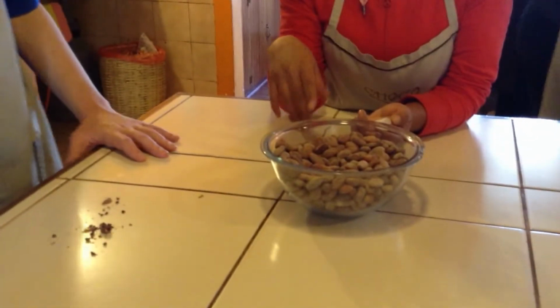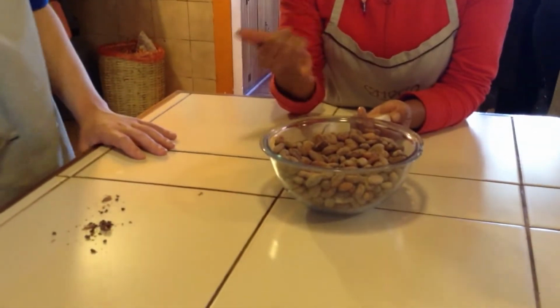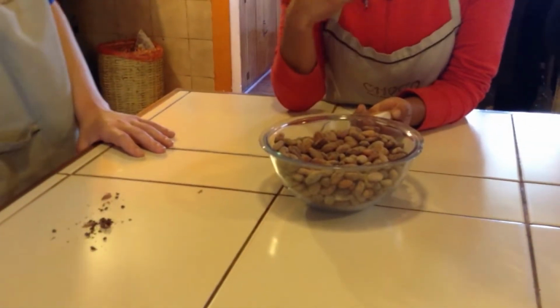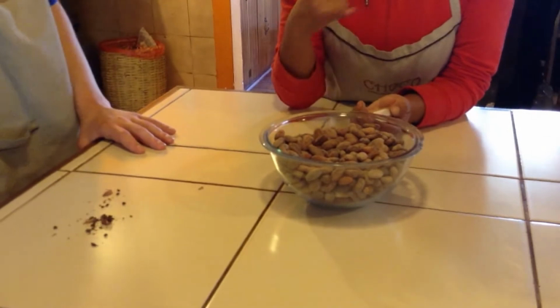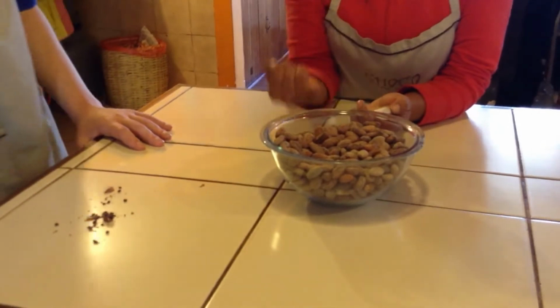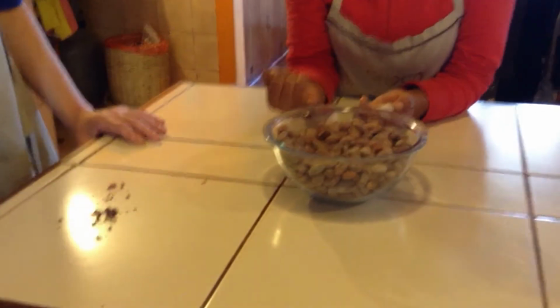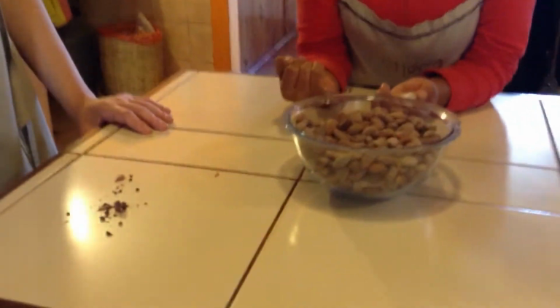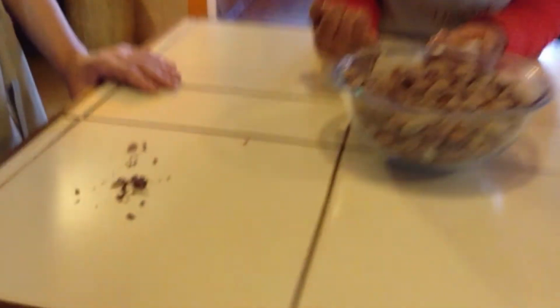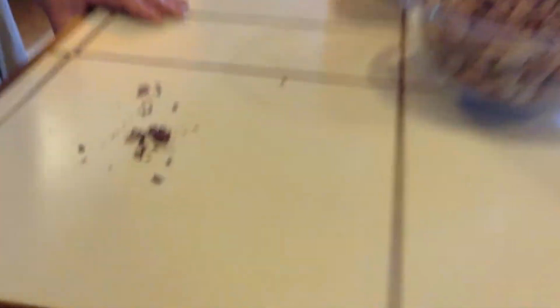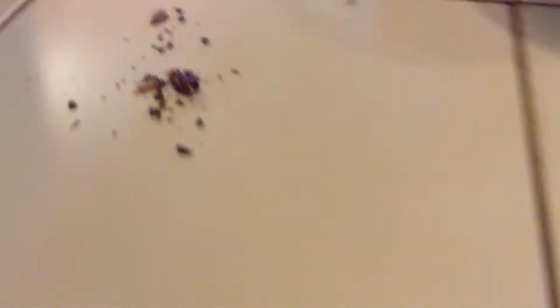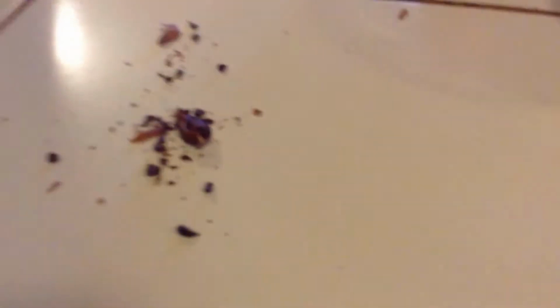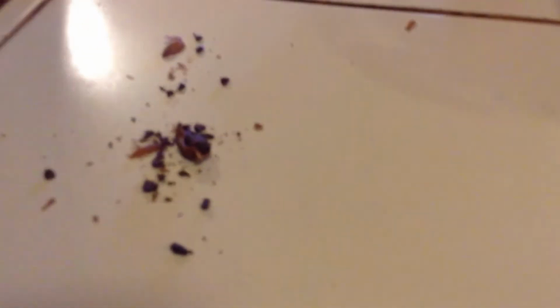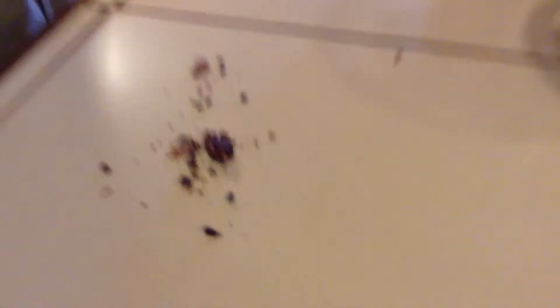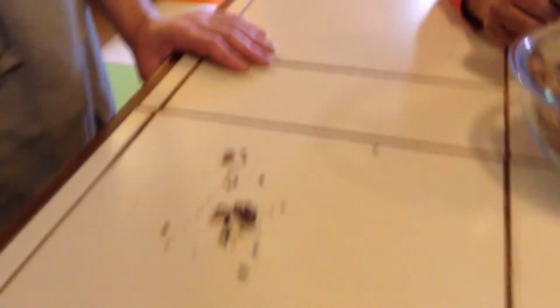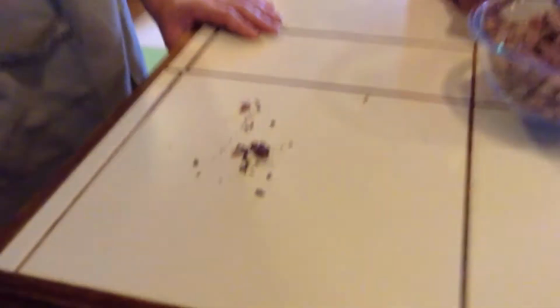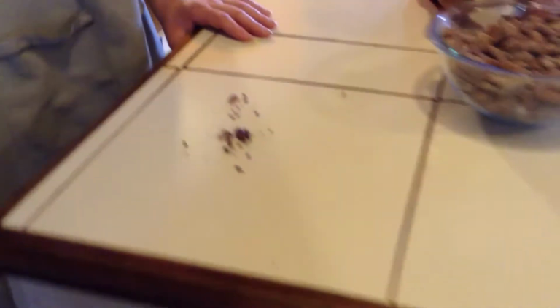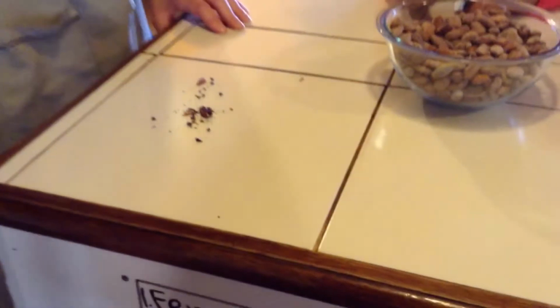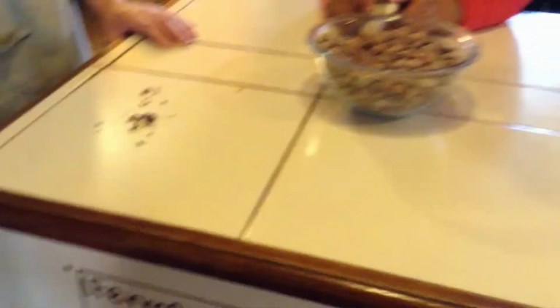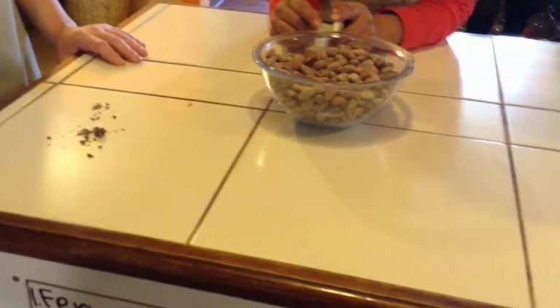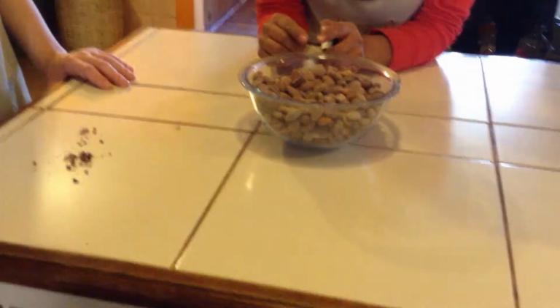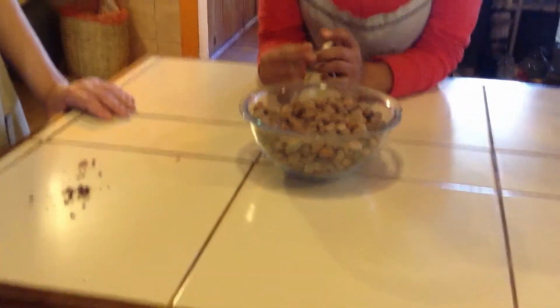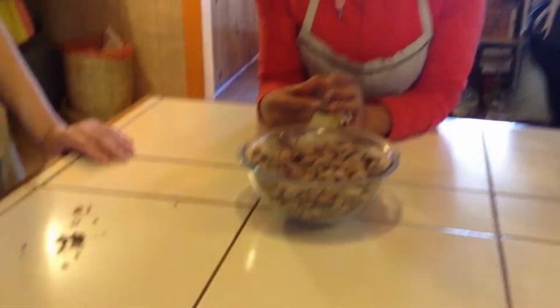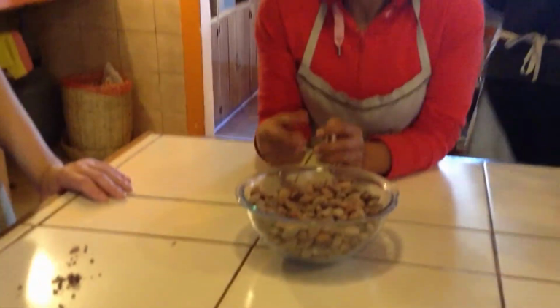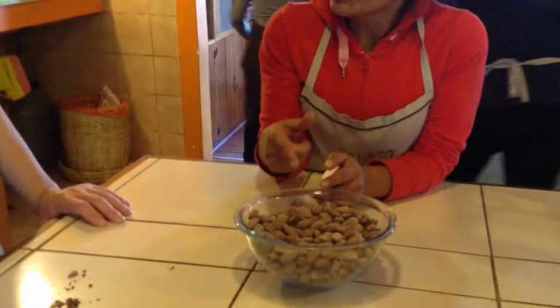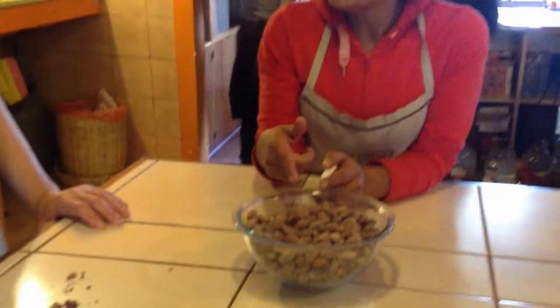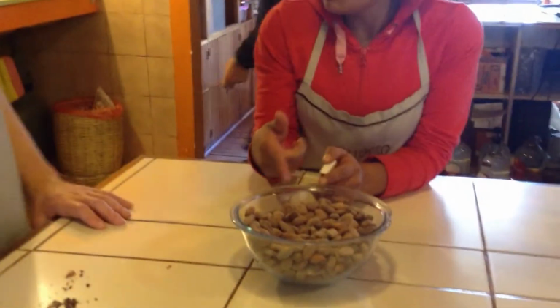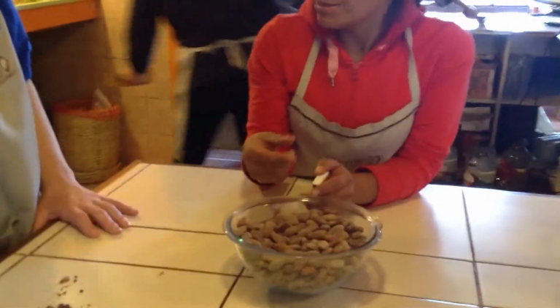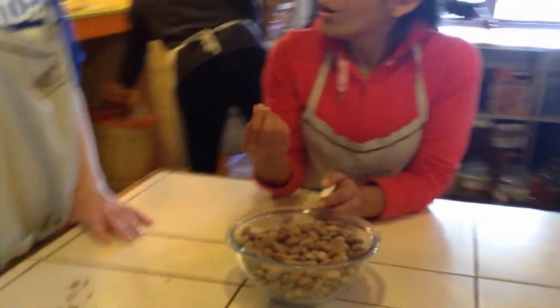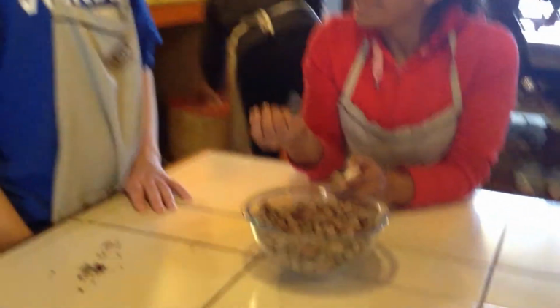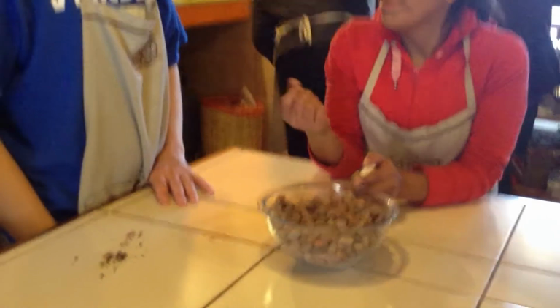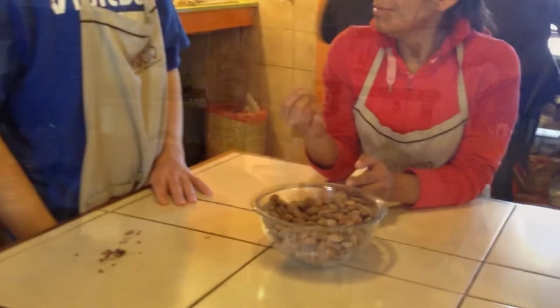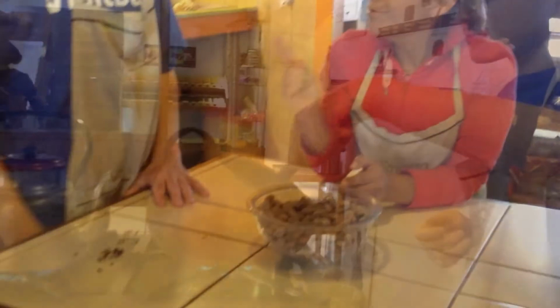This is the grinding stage. This is 100% chocolate right here. It's a little bit bitter and it has a little banana taste. Very good. They used to recommend eating the beans.